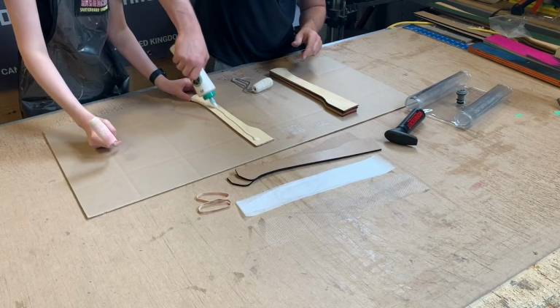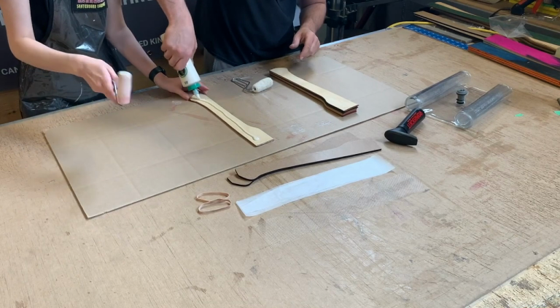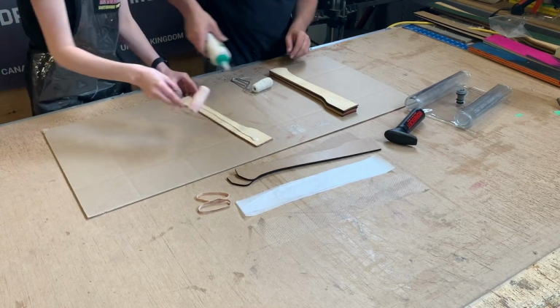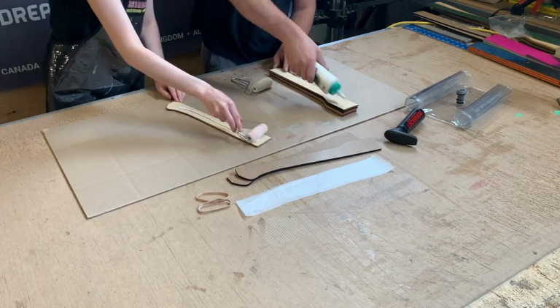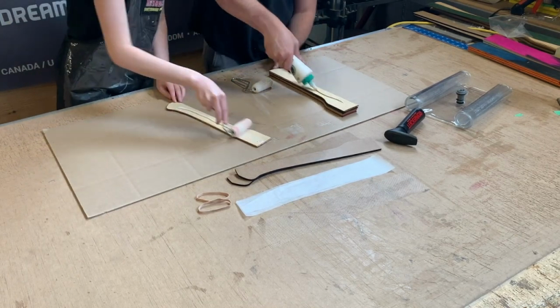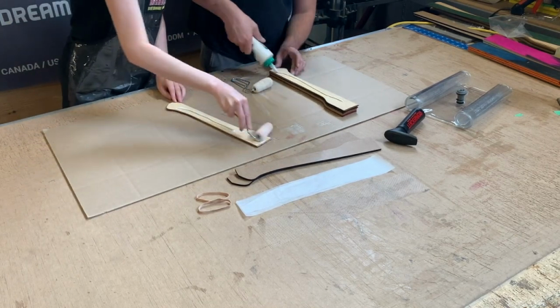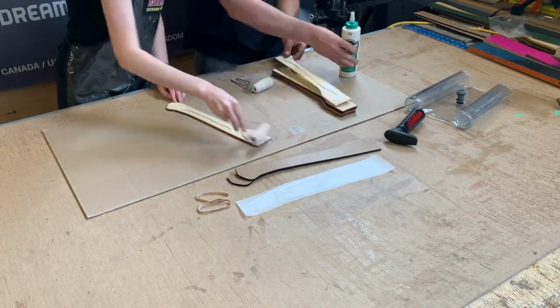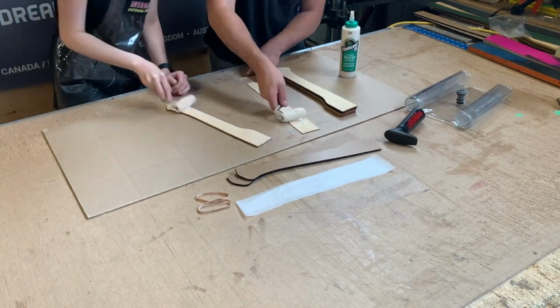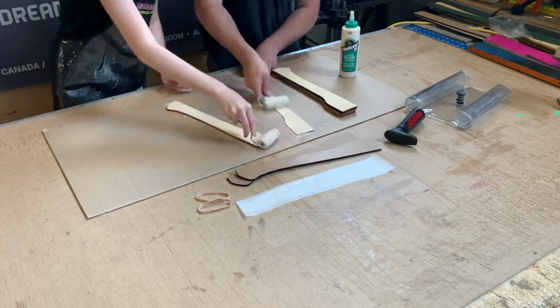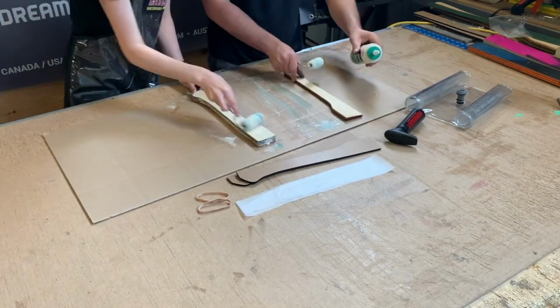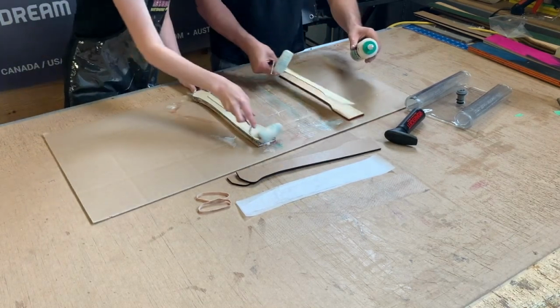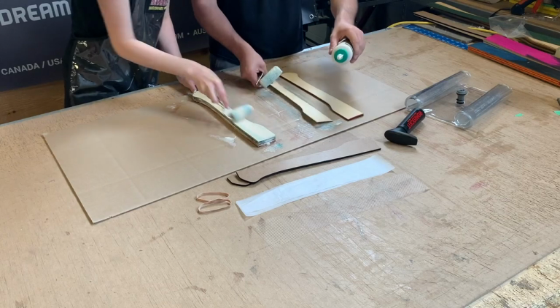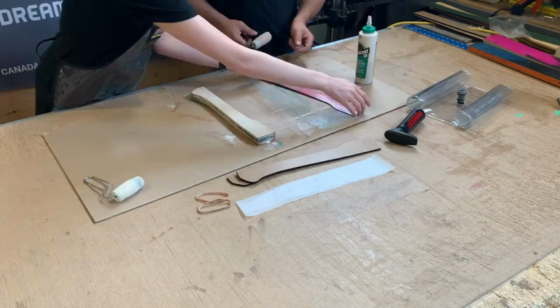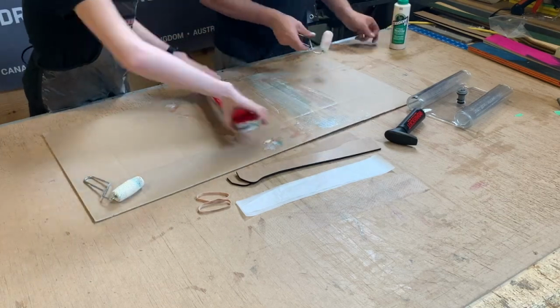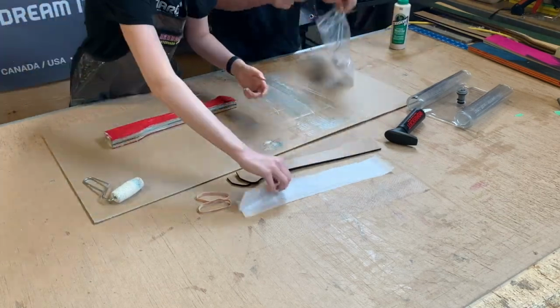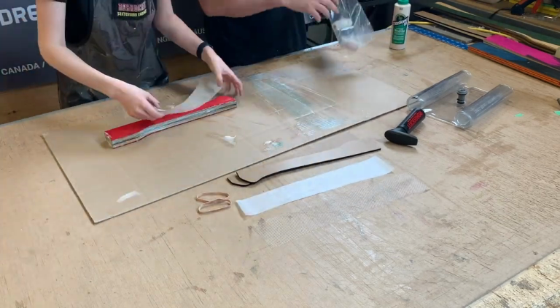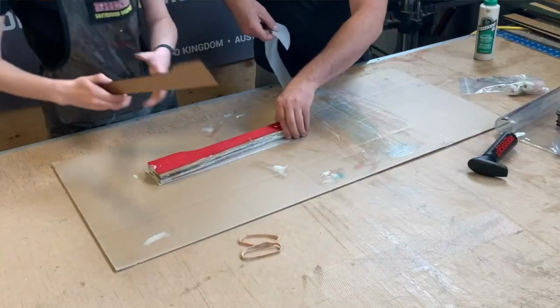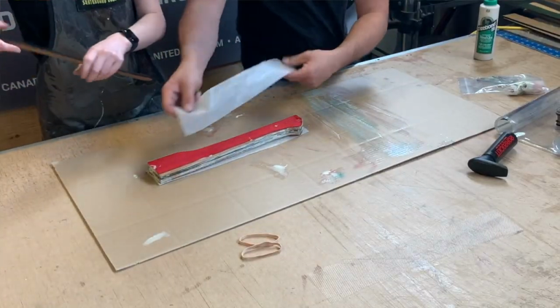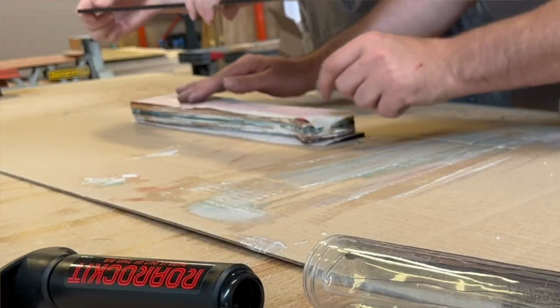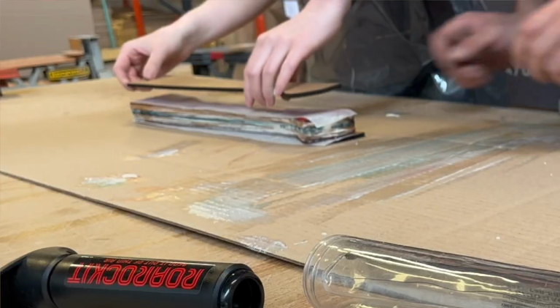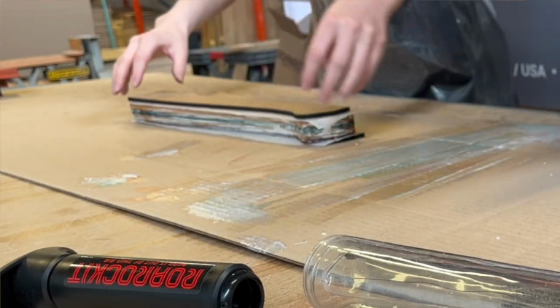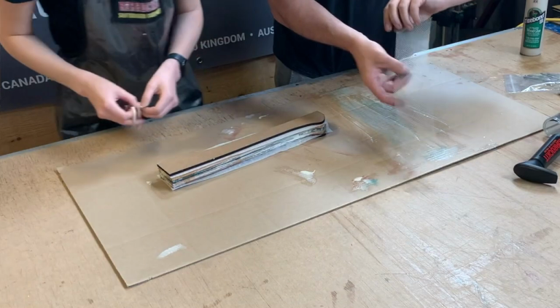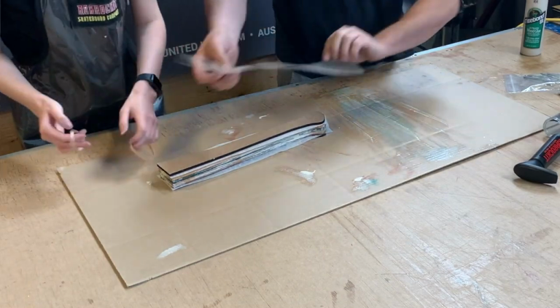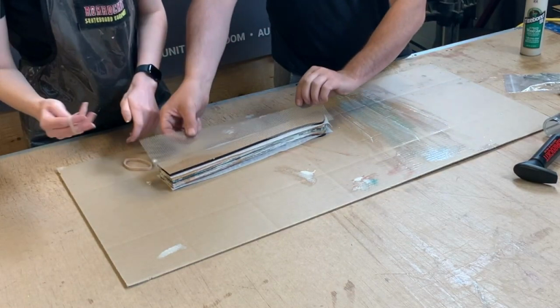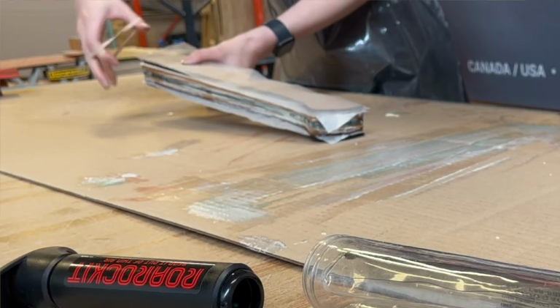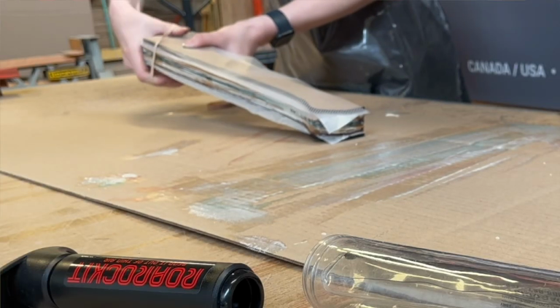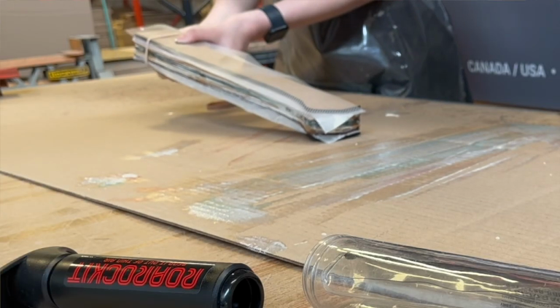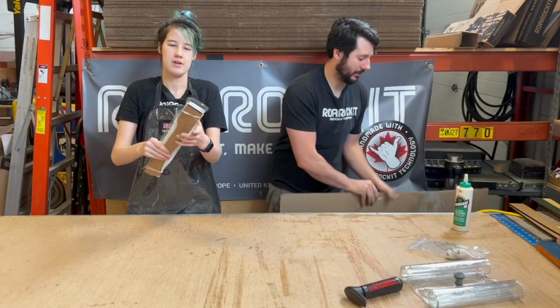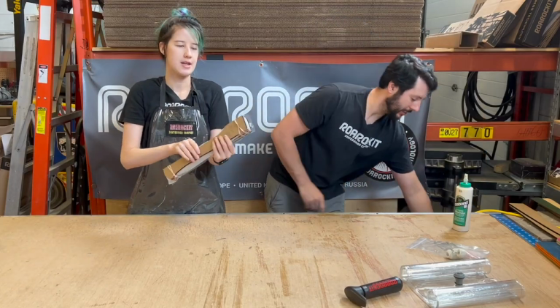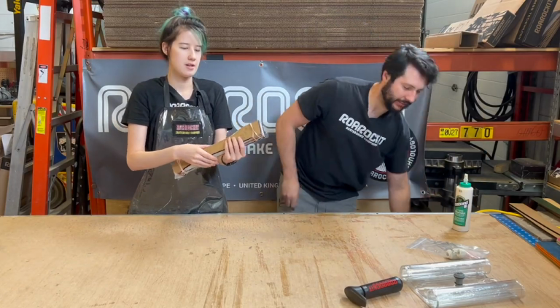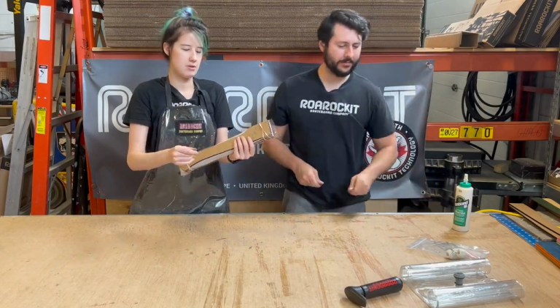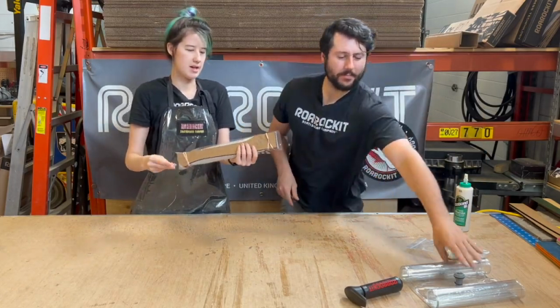We're going to make sure that we're aligning all the veneers as we go. We've got our stack all ready to go — we'll put it in the bag.